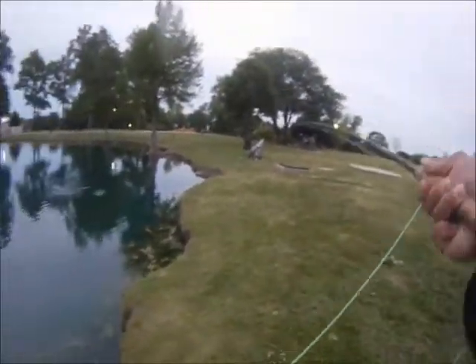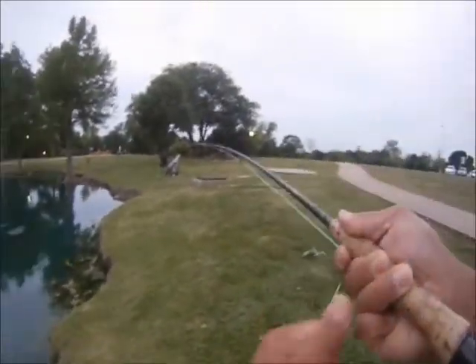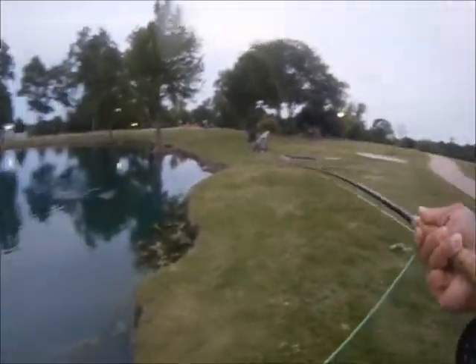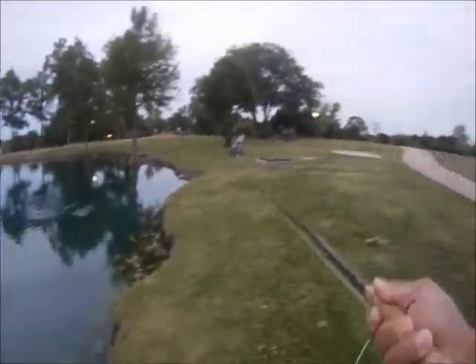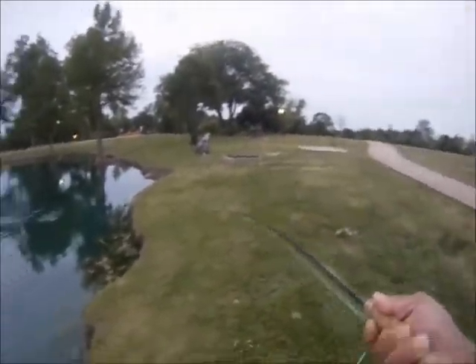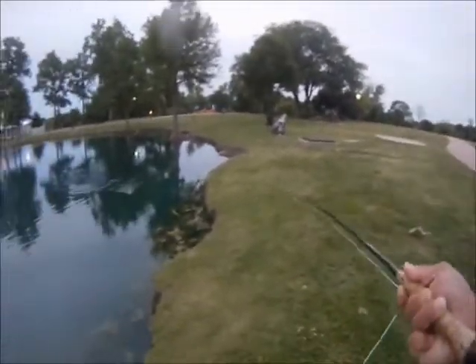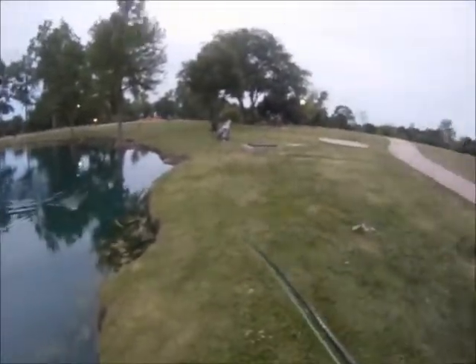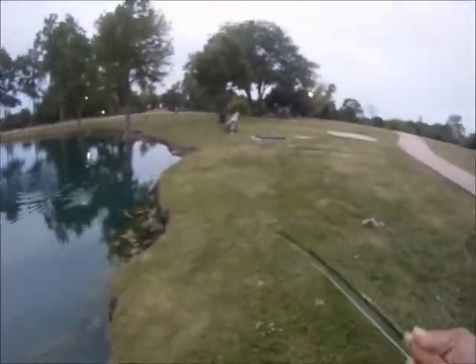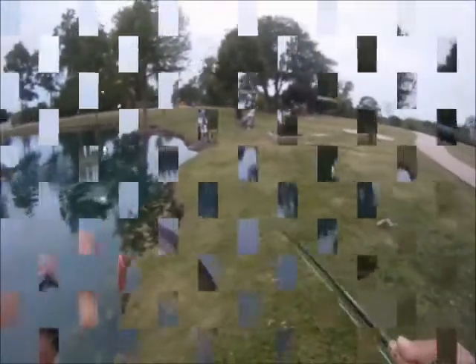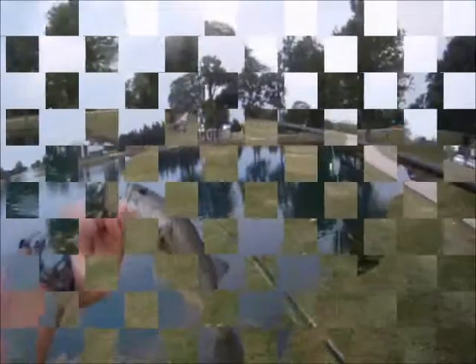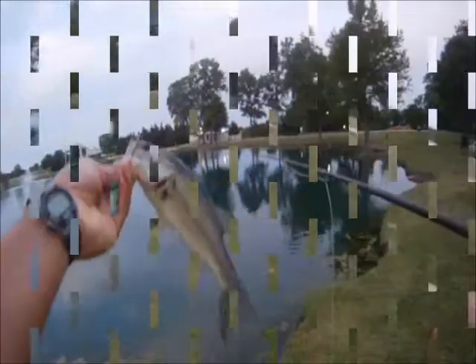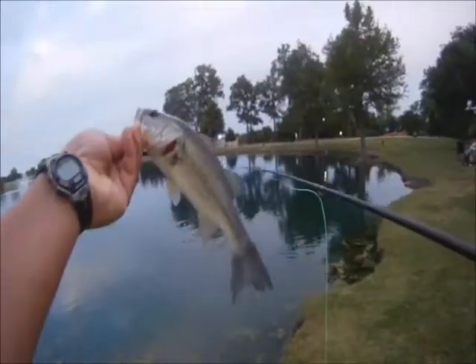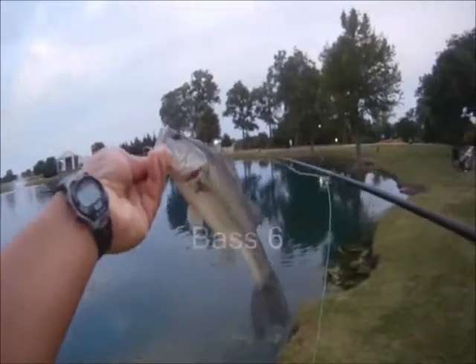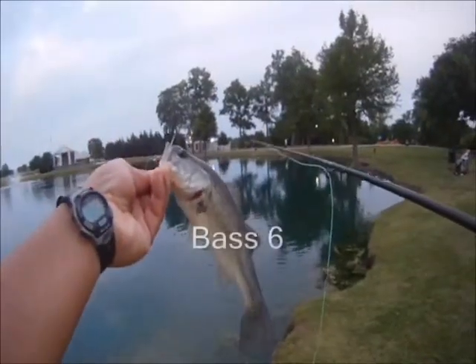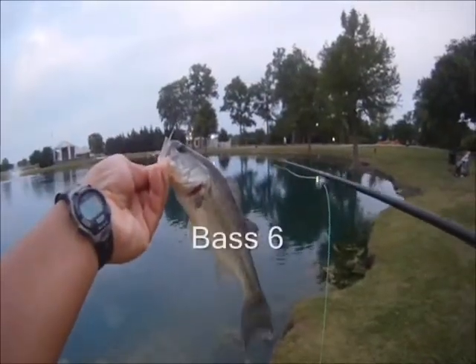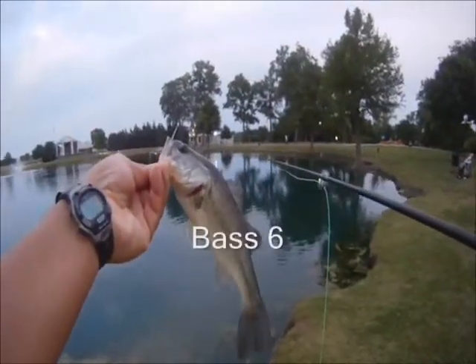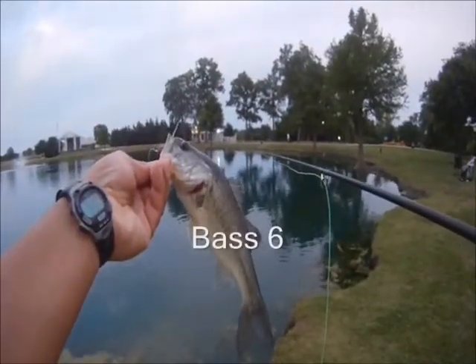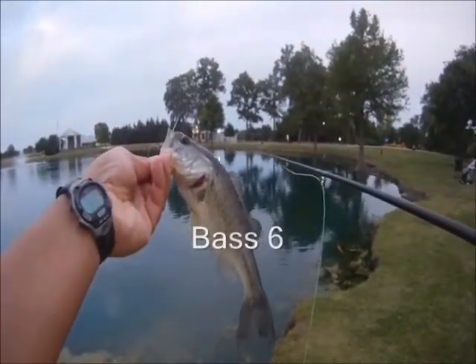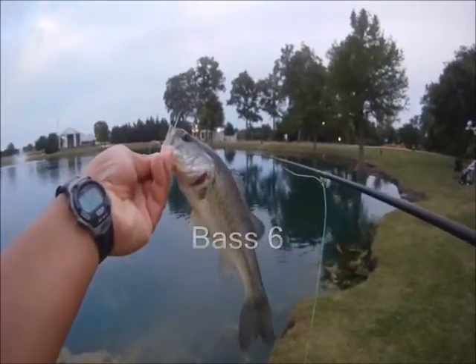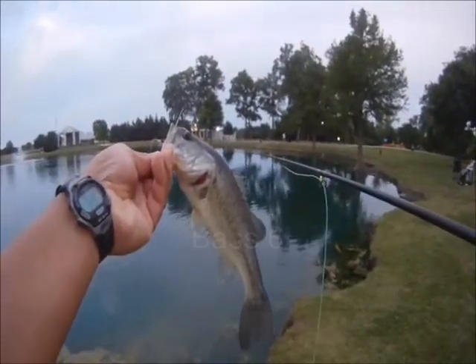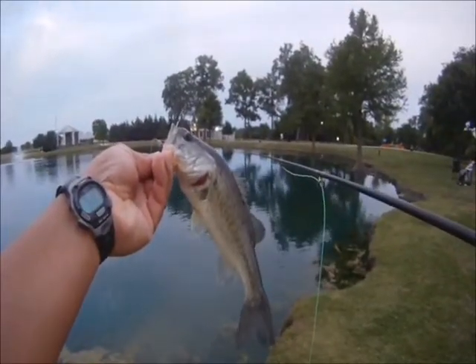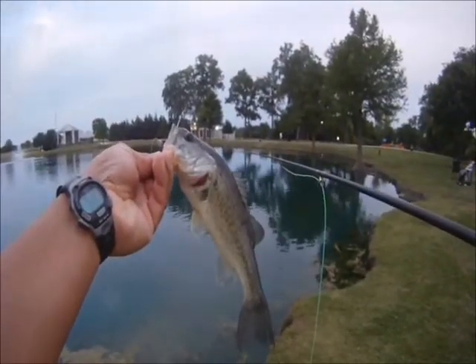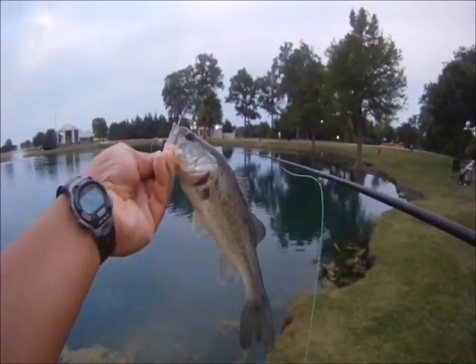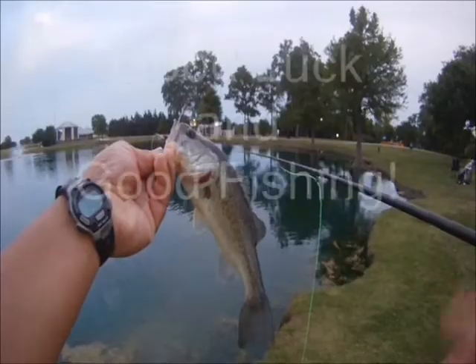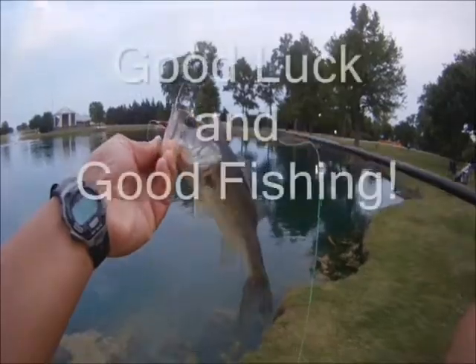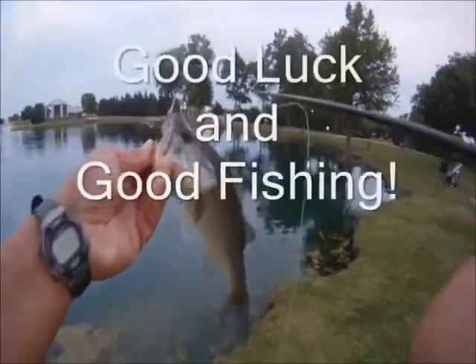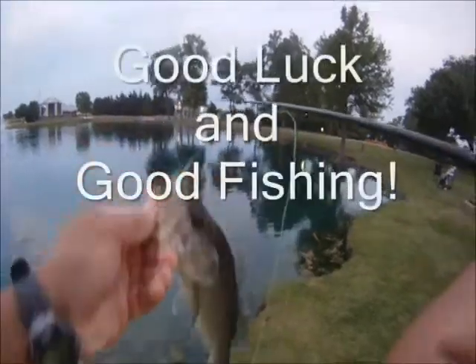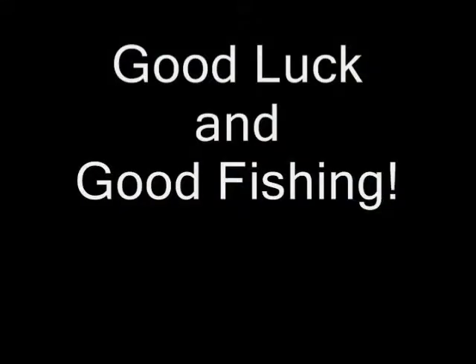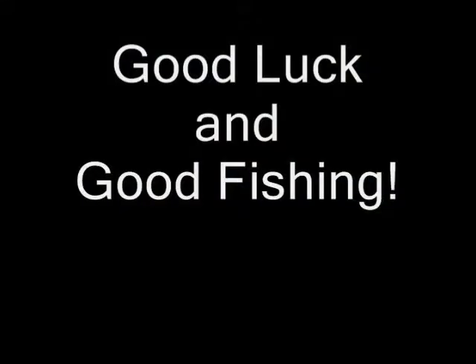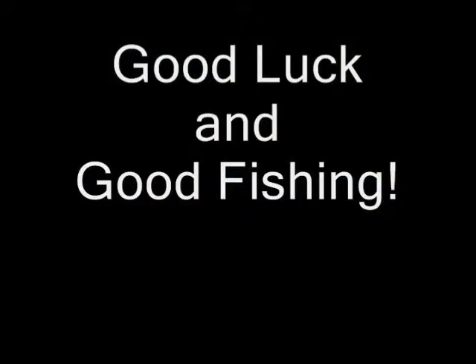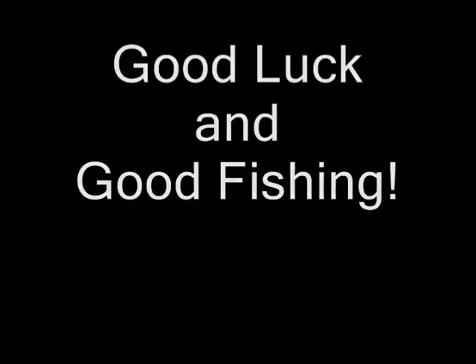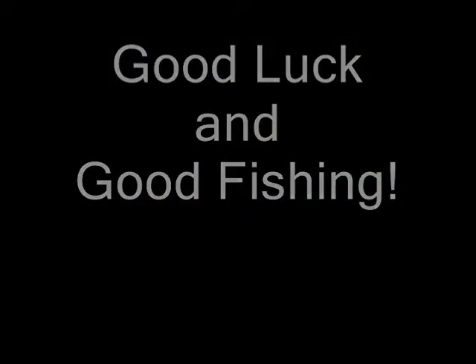For our last bass we actually switched to our deceiver and were able to get this guy to hit — bass number six. So six bass and two shell cracker this time. Until next time, good luck and good fishing.